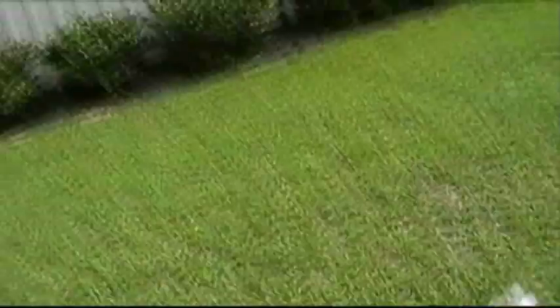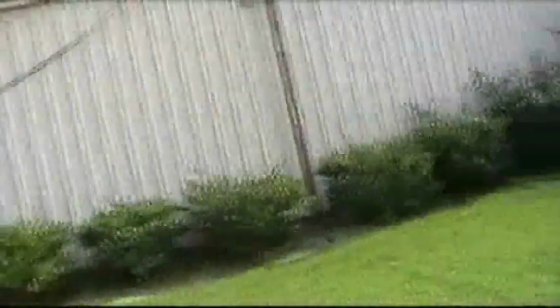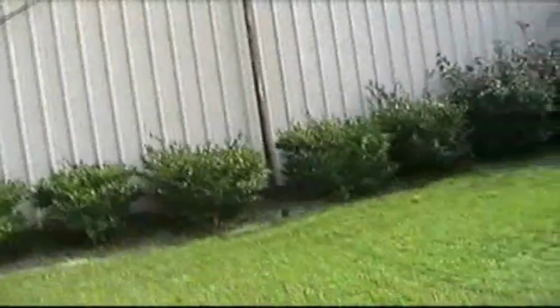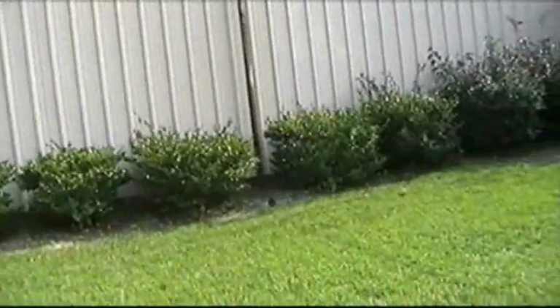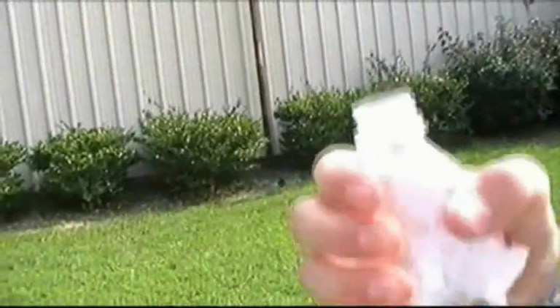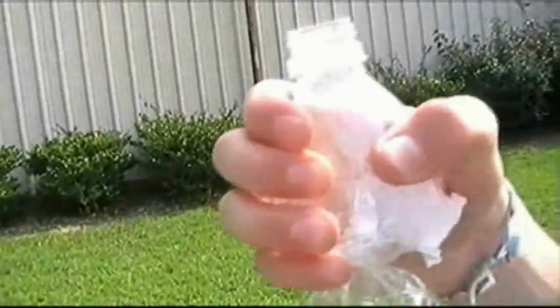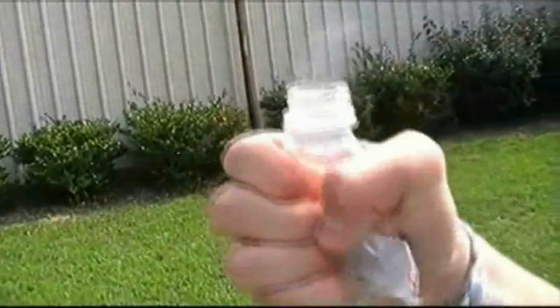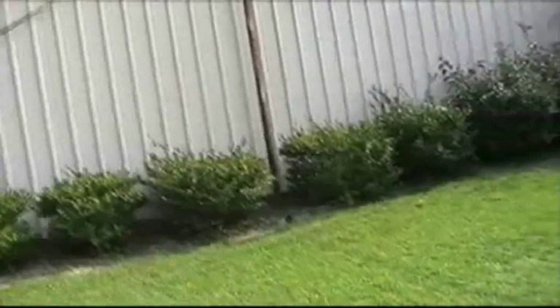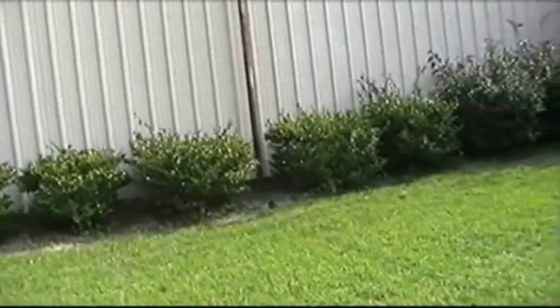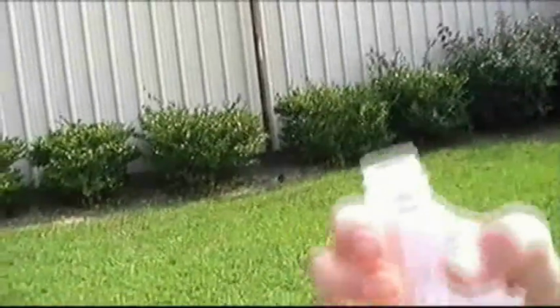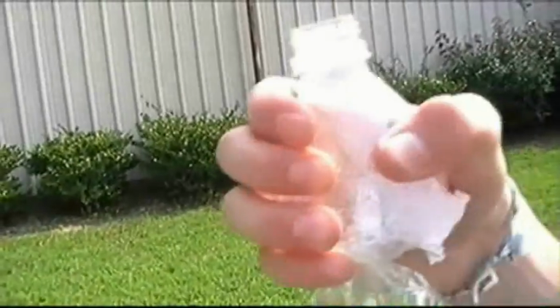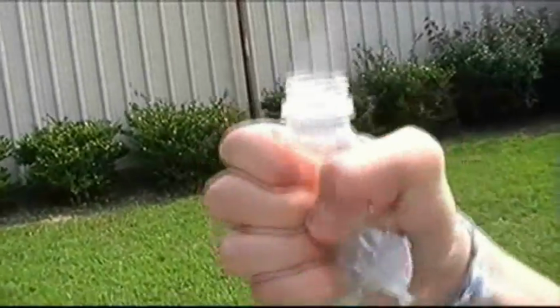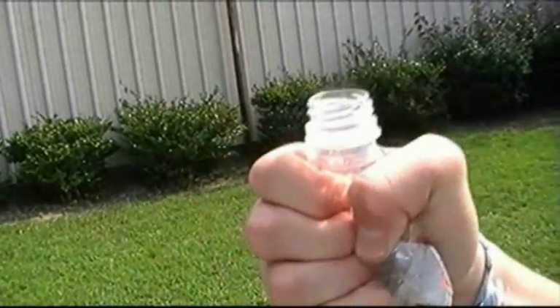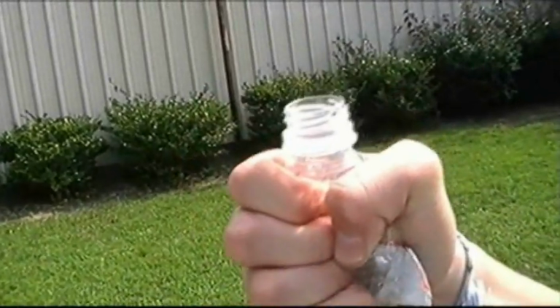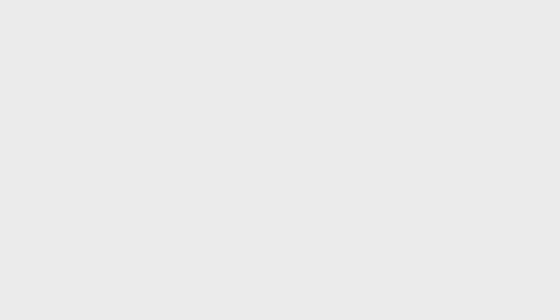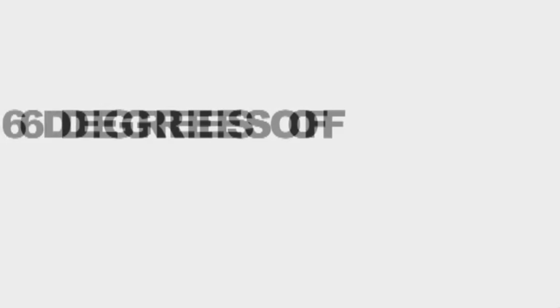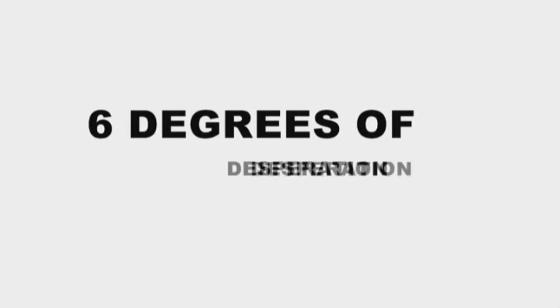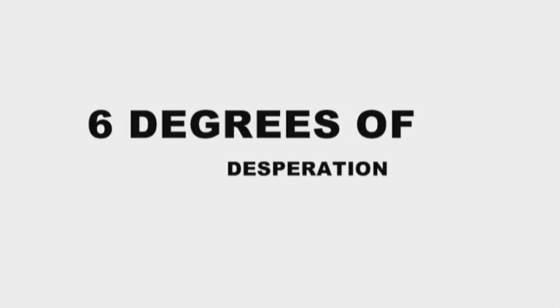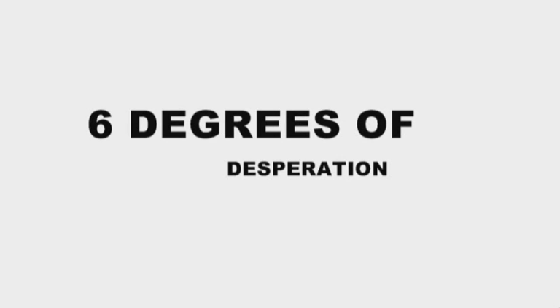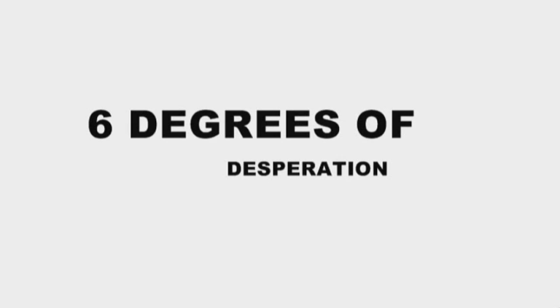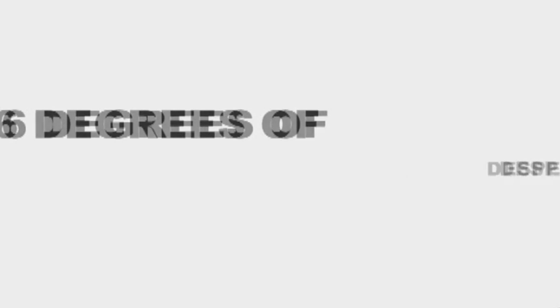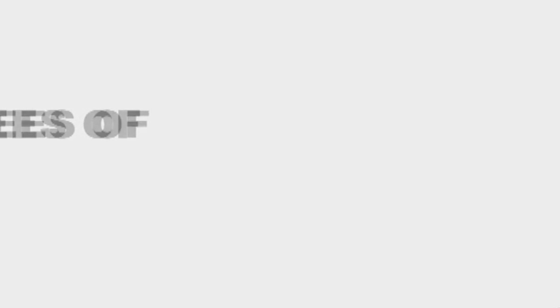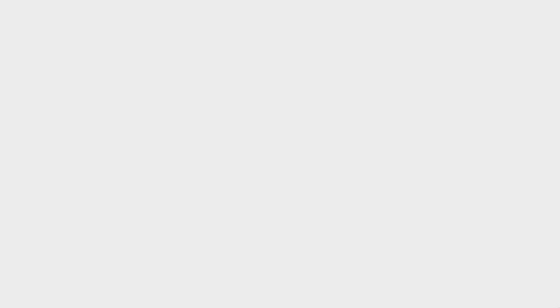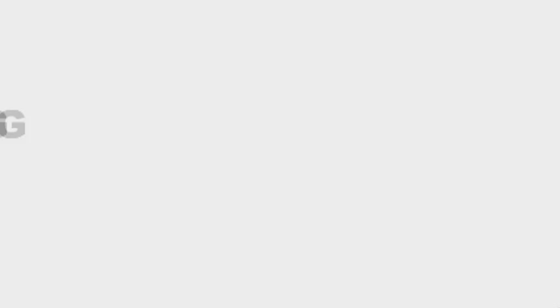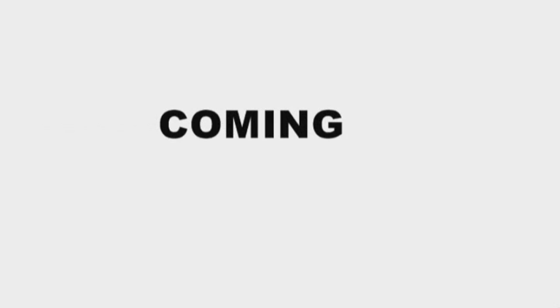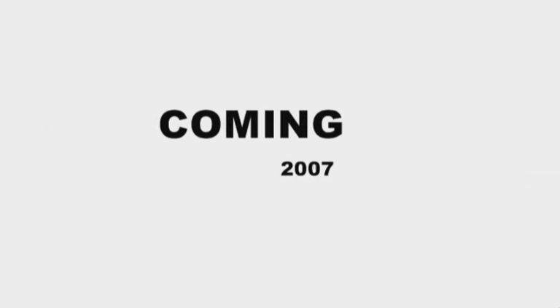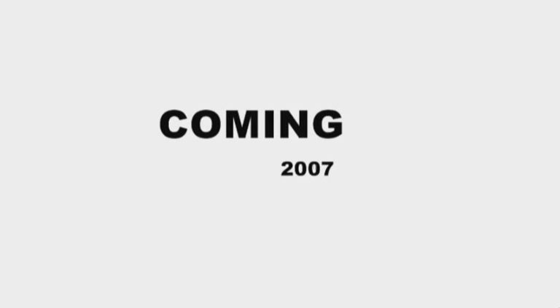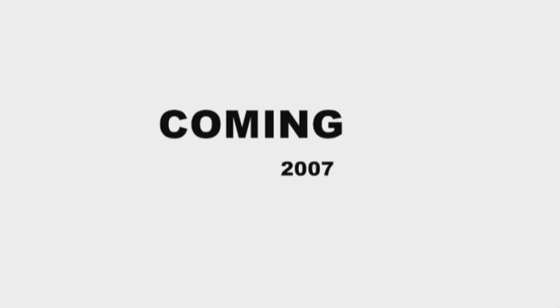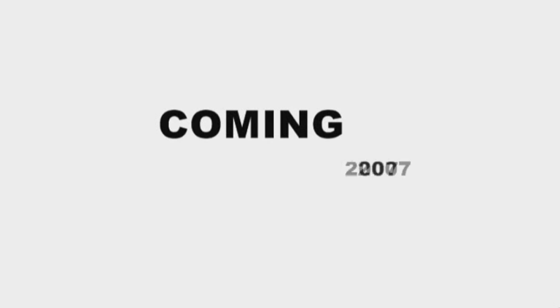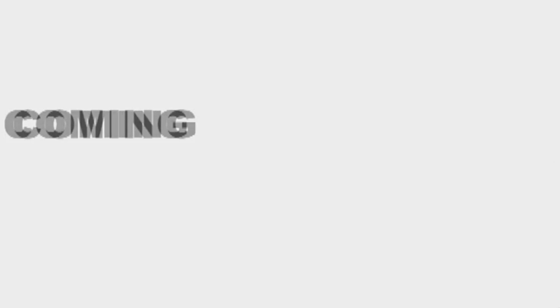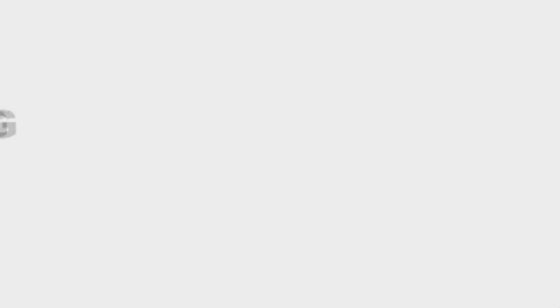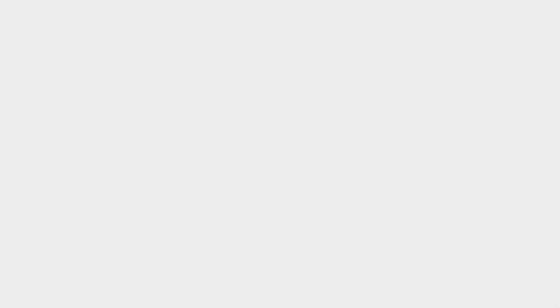Whoa! Look at the steam. Look at the steam. And that's the kind of stuff that you can learn on the set of Six Degrees of Desperation.